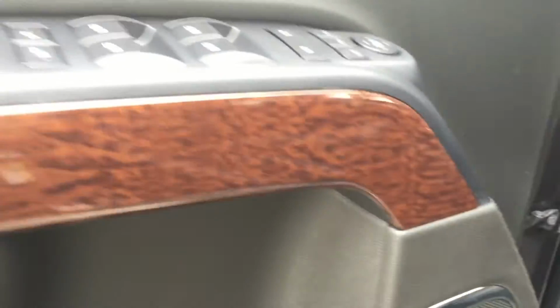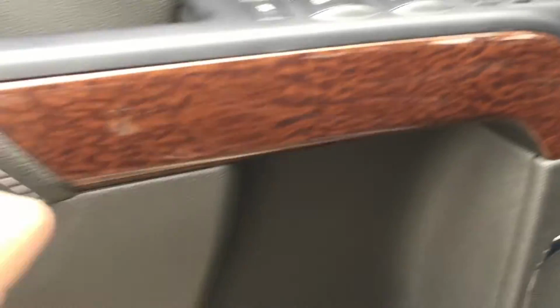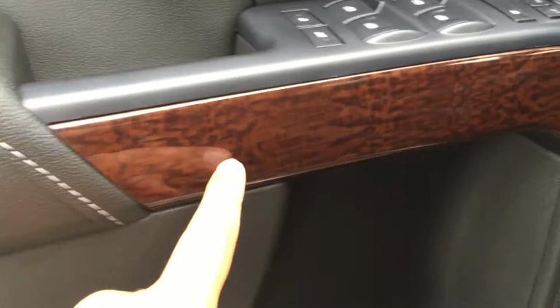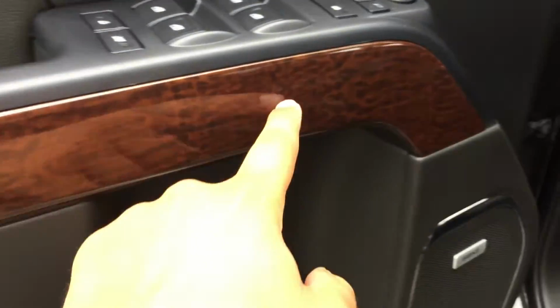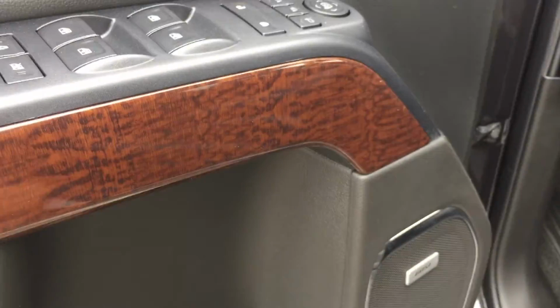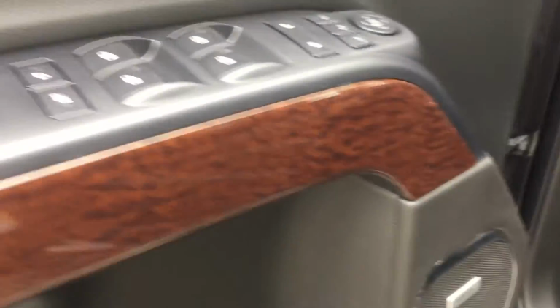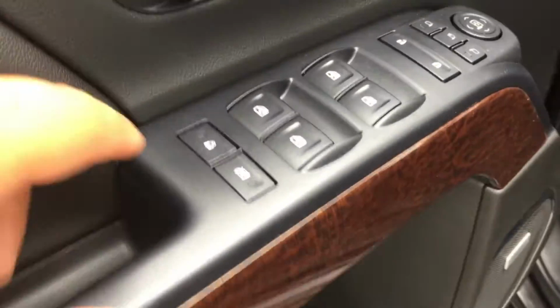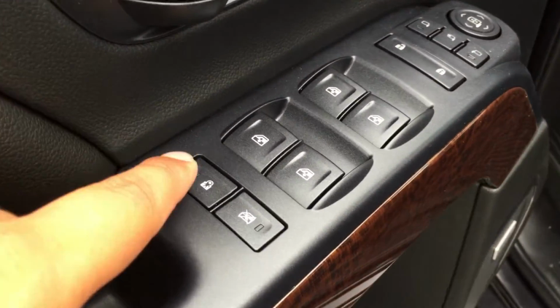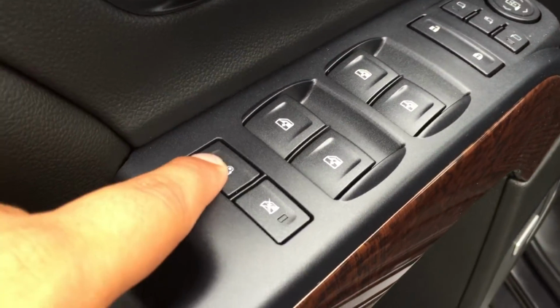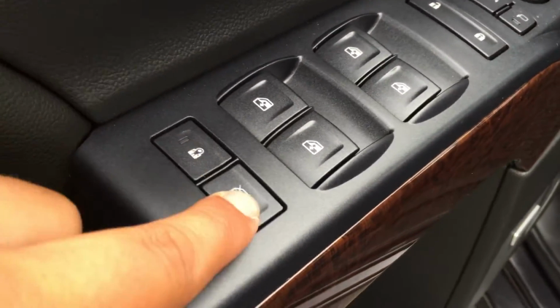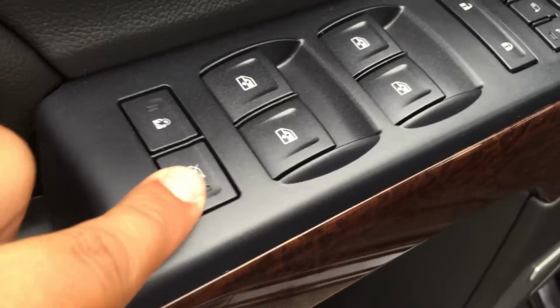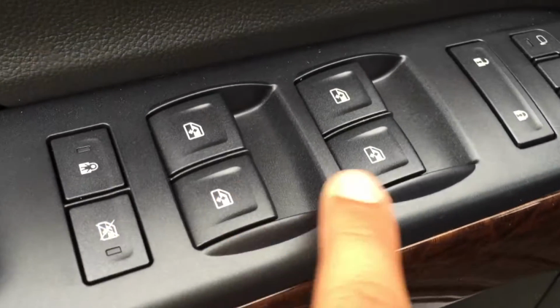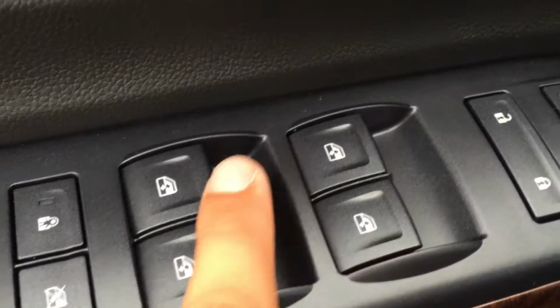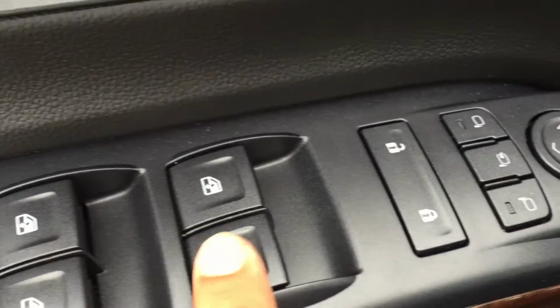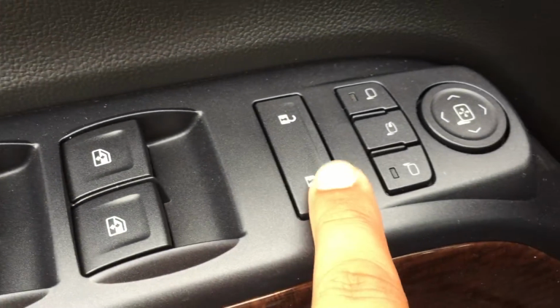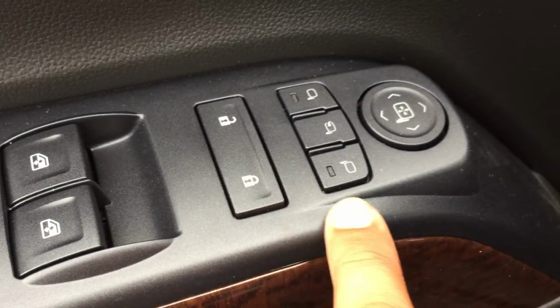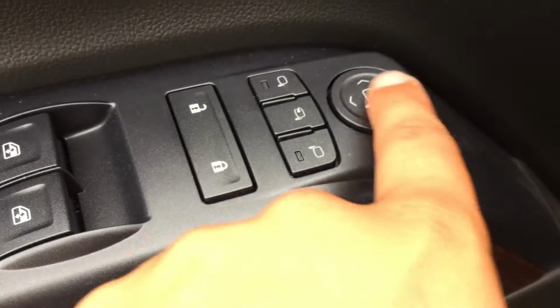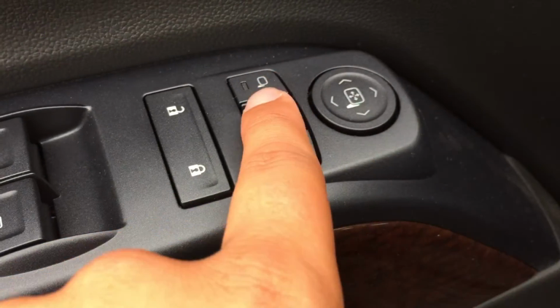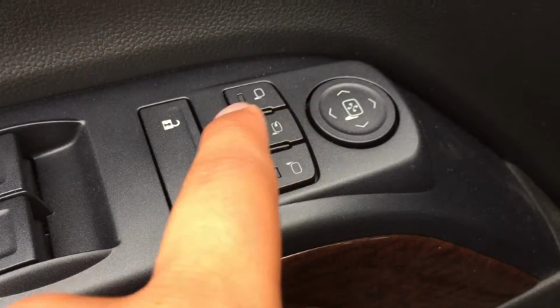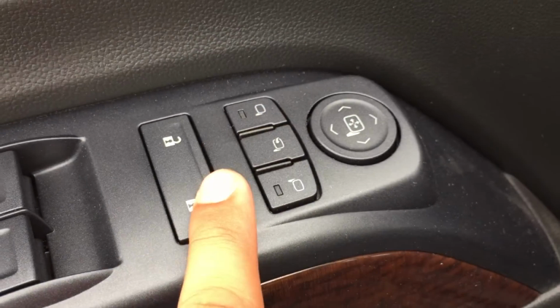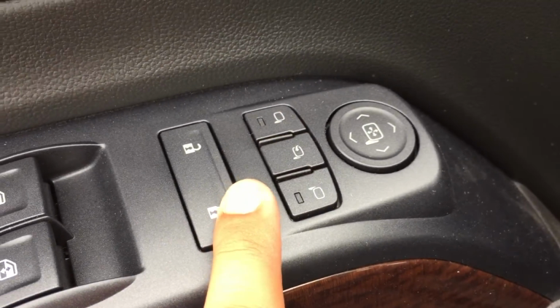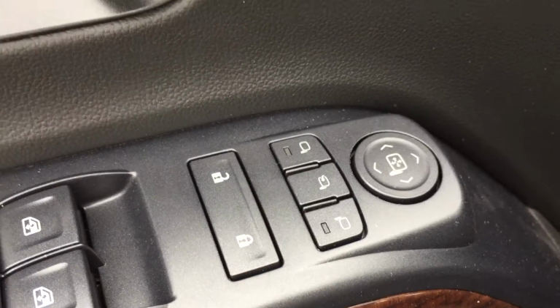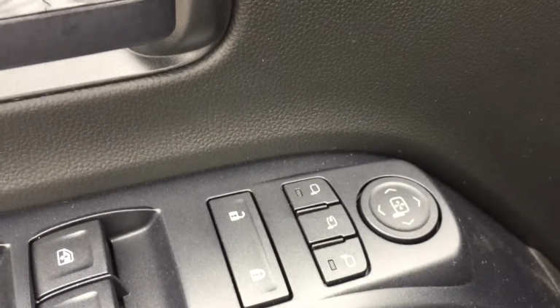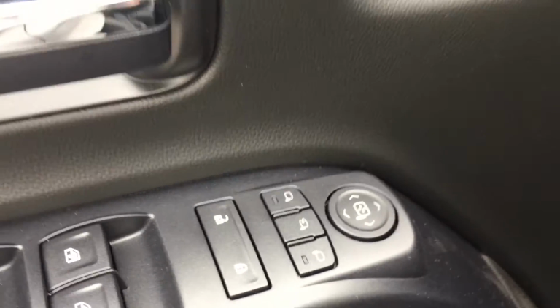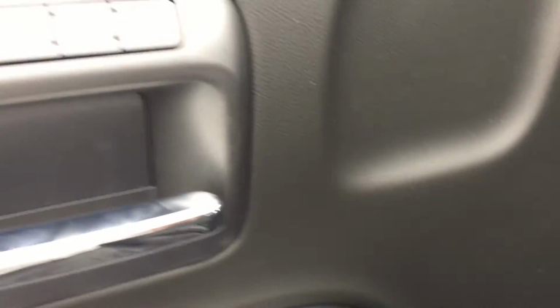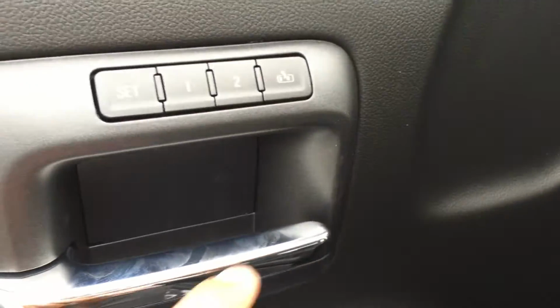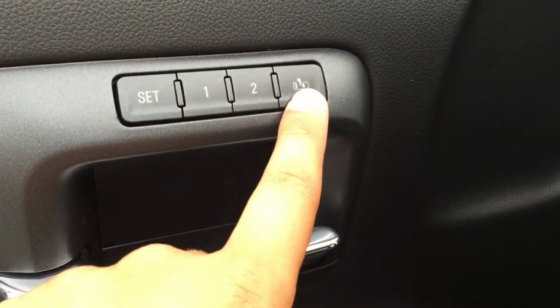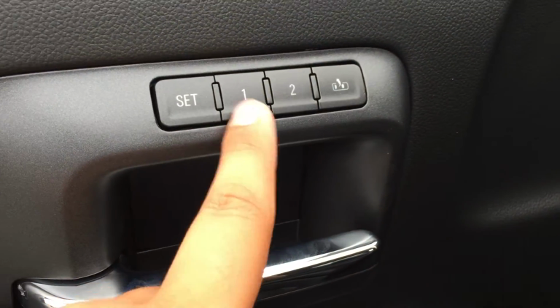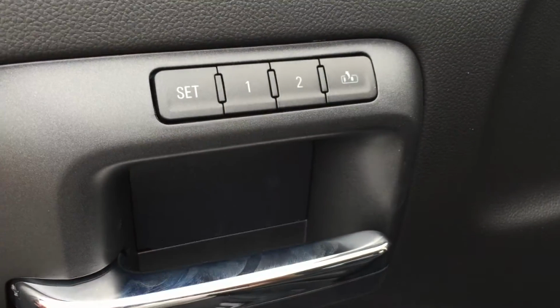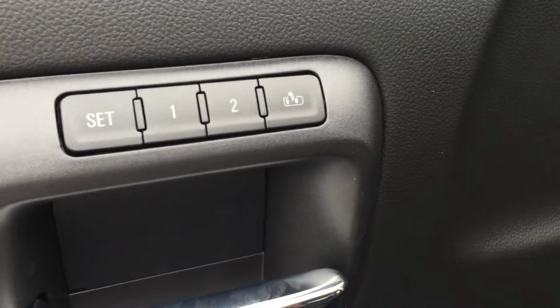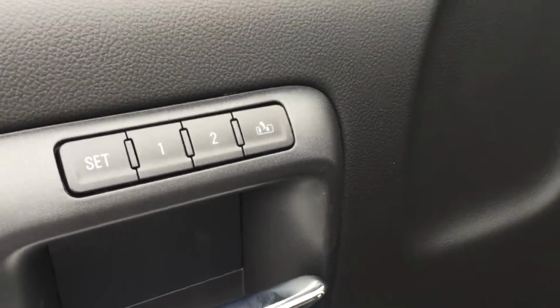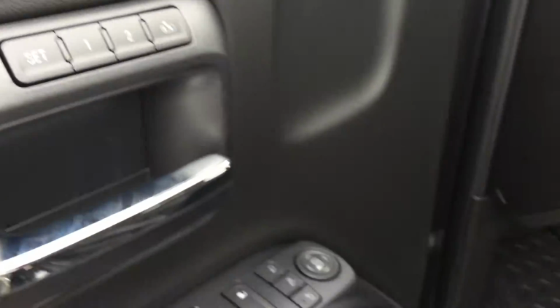There's also this nice wood grain trim that is throughout the whole truck. Up here is the child lock, window lock, powered windows, powered lock and unlock, and powered mirrors as well as power folding mirrors, which is quite a nice feature. There are also two memory sets for the pedals, mirrors and seats.